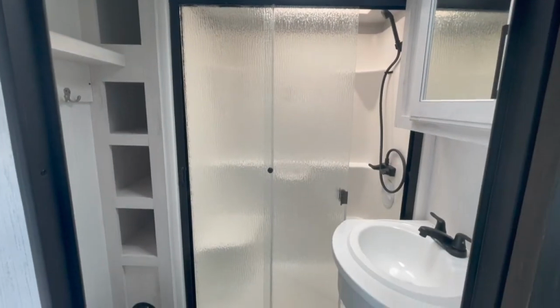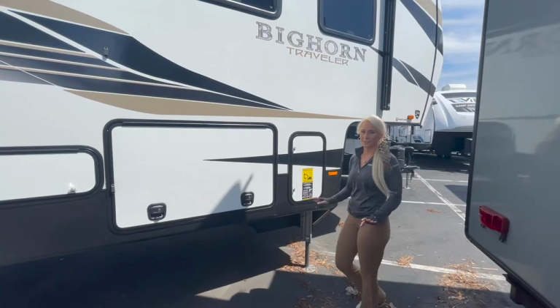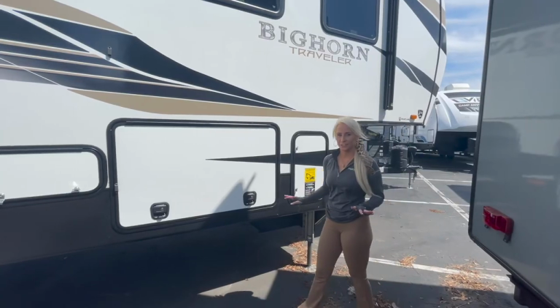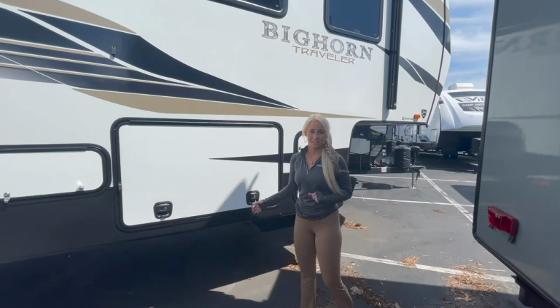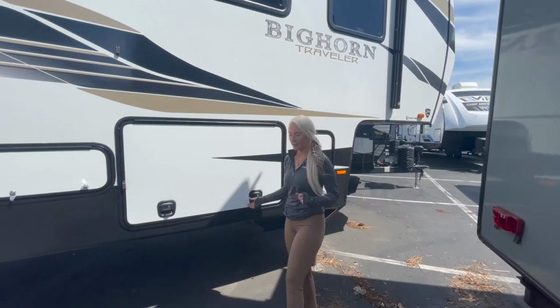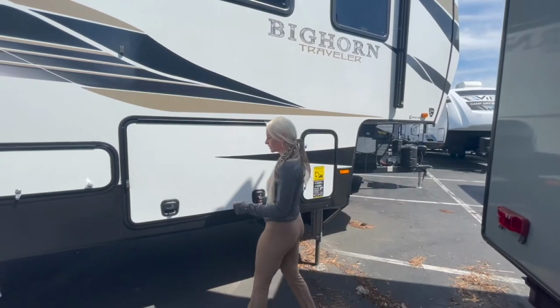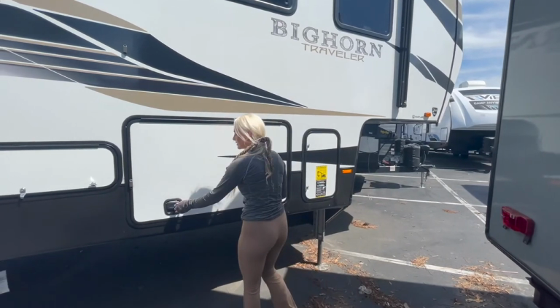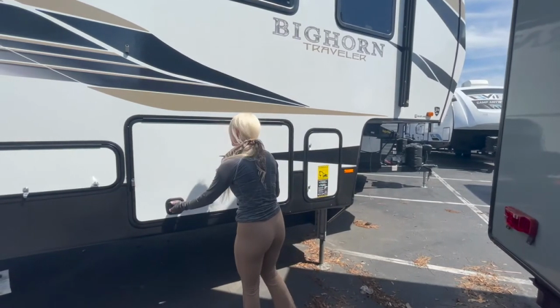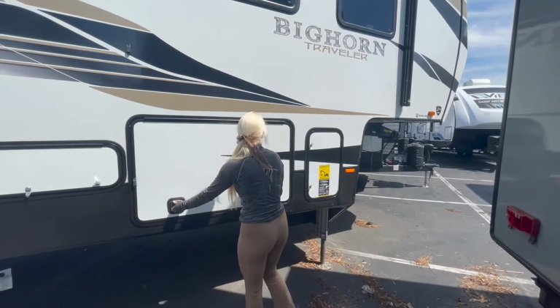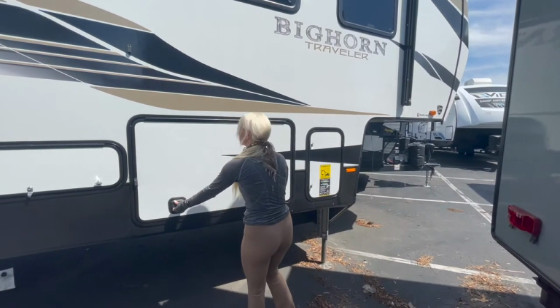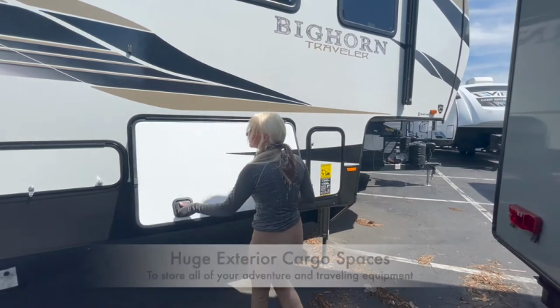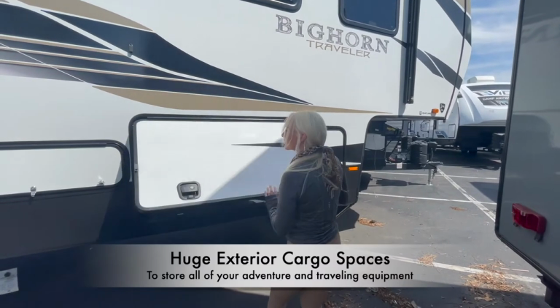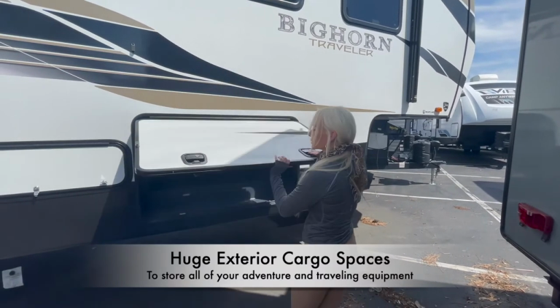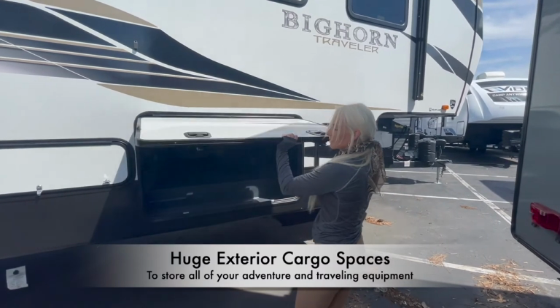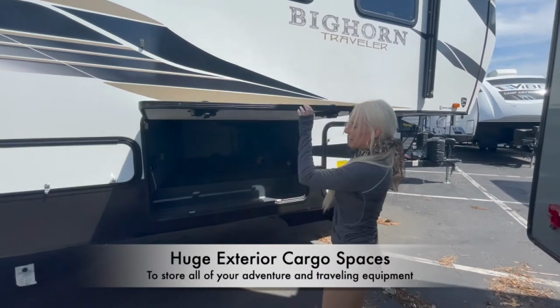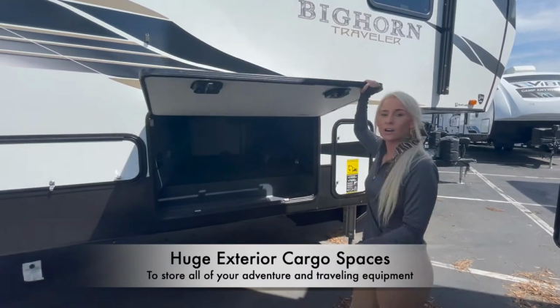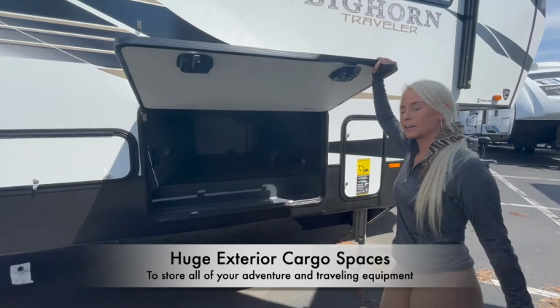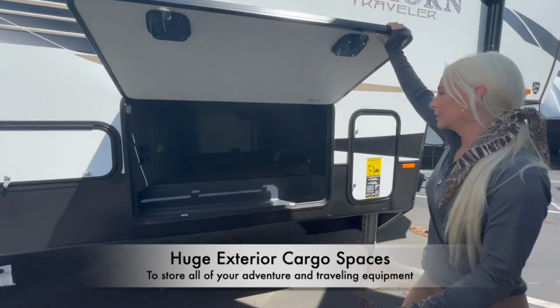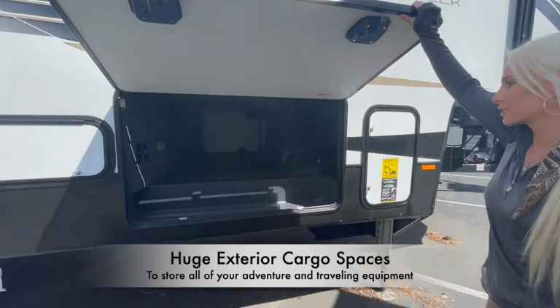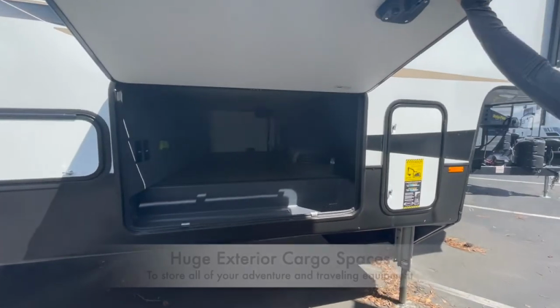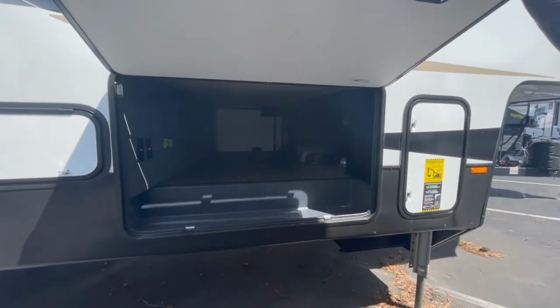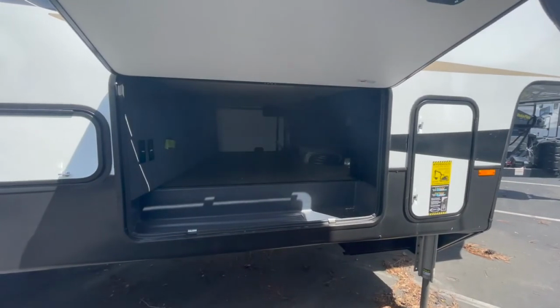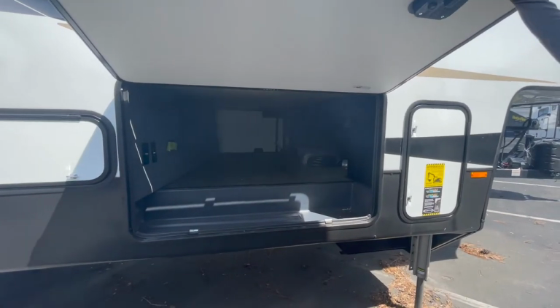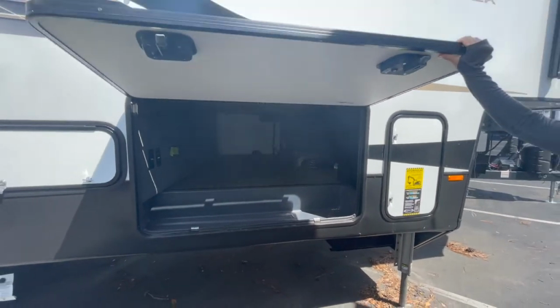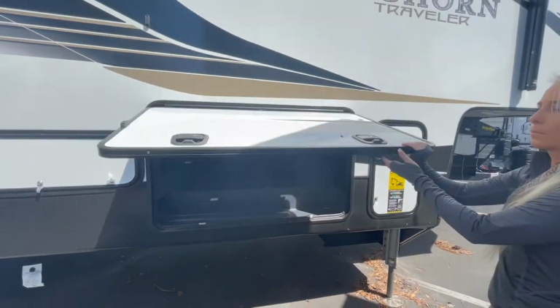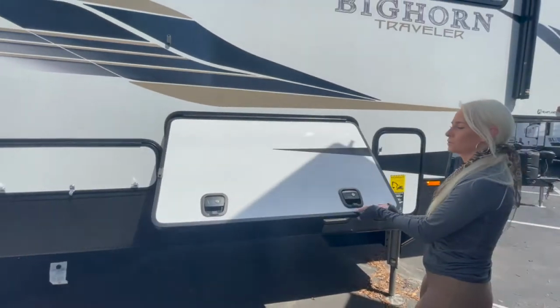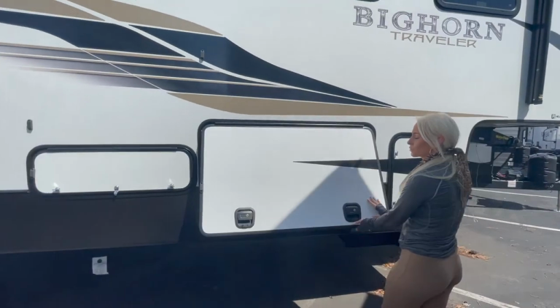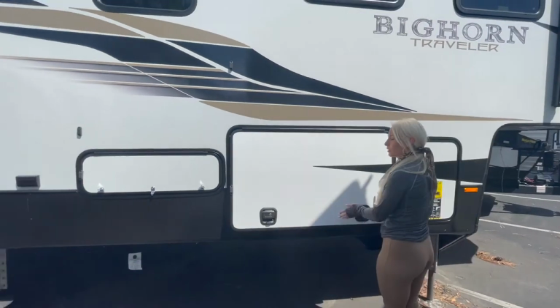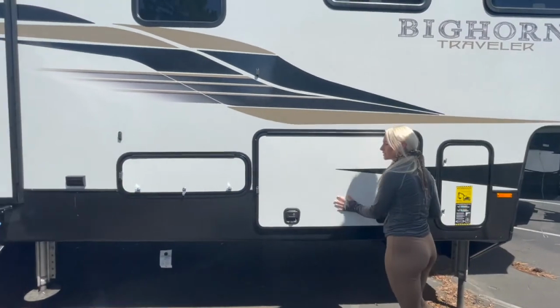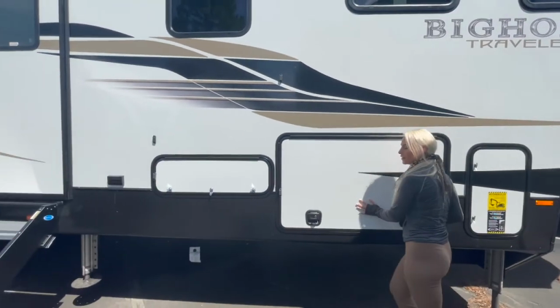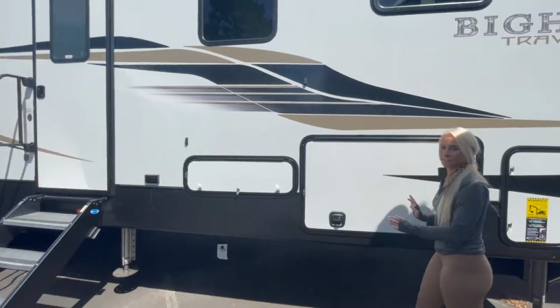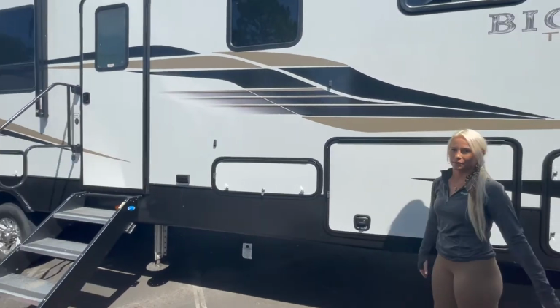An awesome feature of the exterior of this unit is this massive storage compartment, which can house all of your extra cargo that you don't need while you're traveling. There are multiple storage compartments on the exterior of the unit.